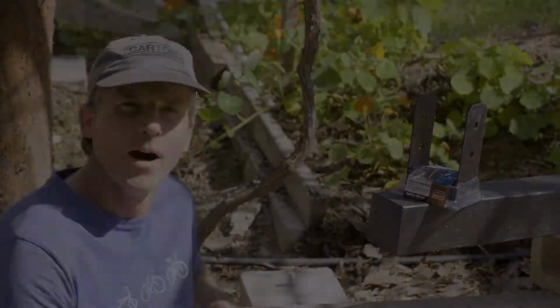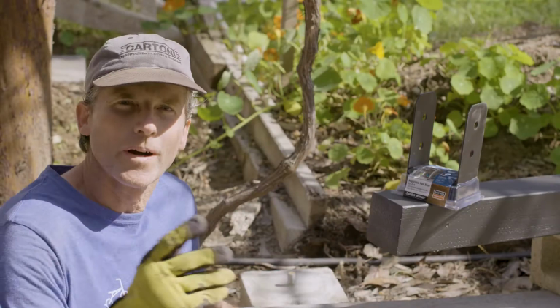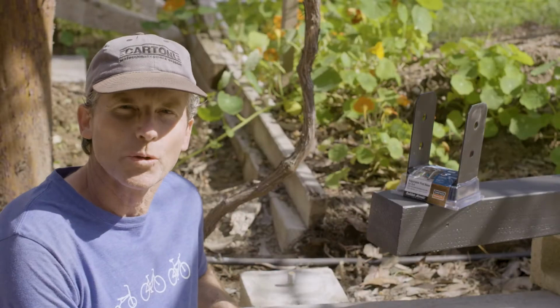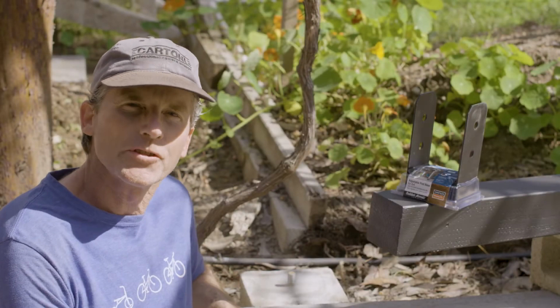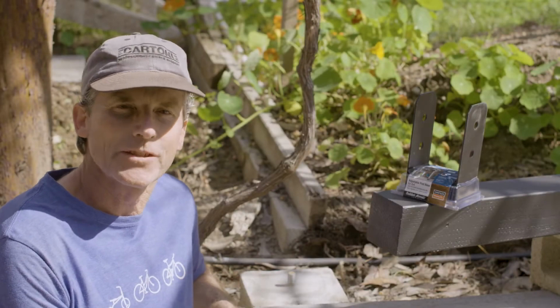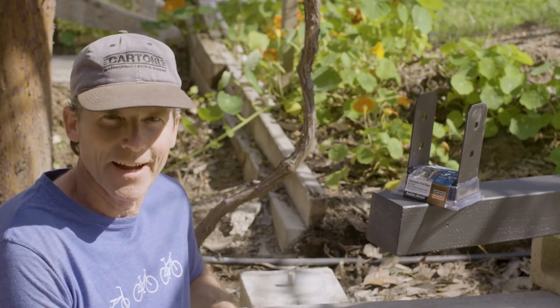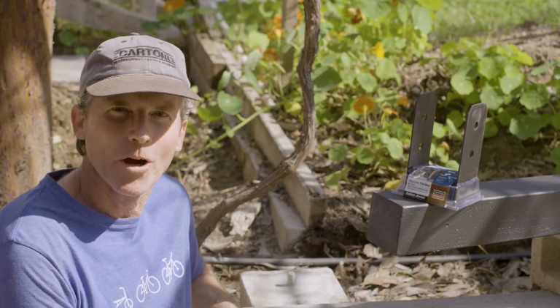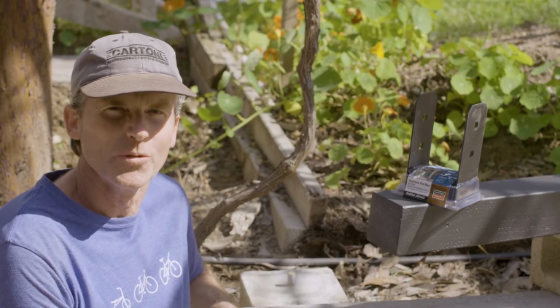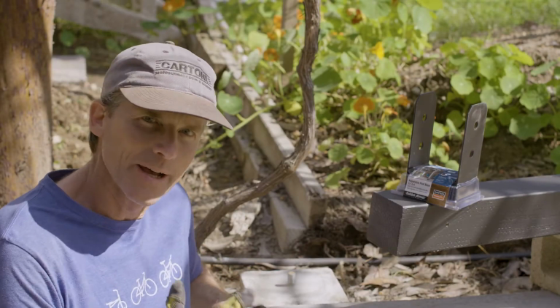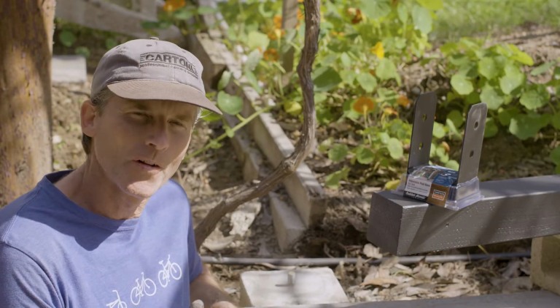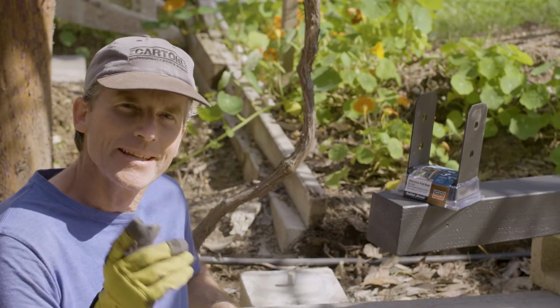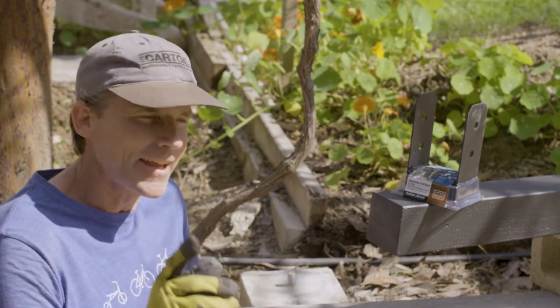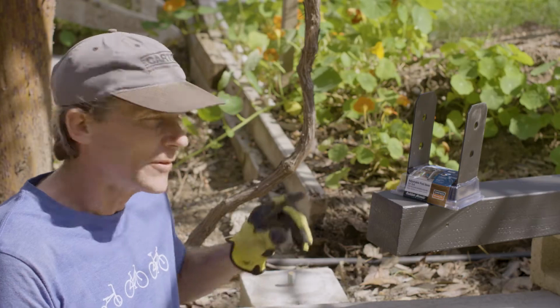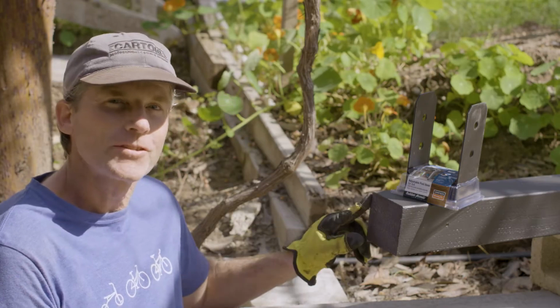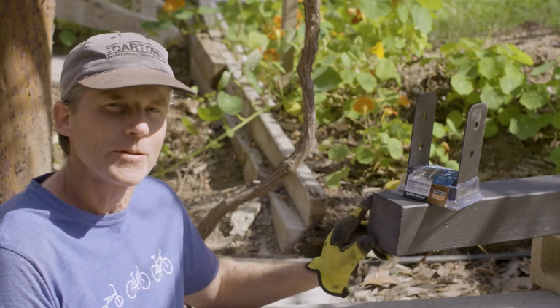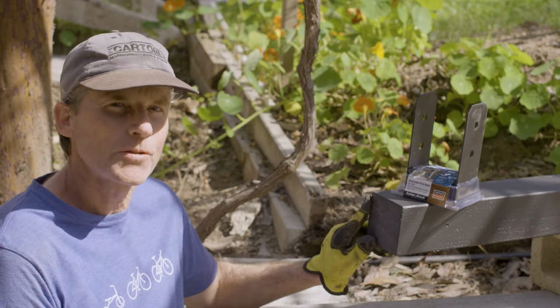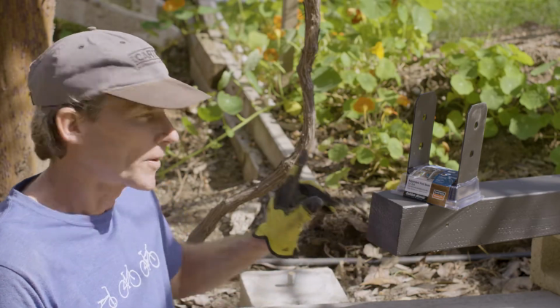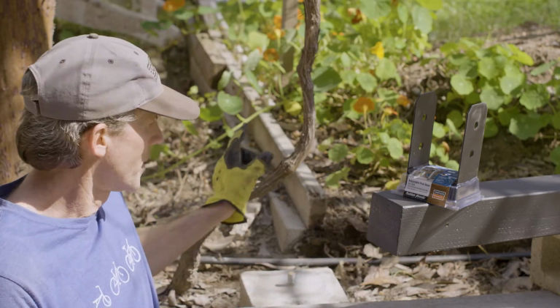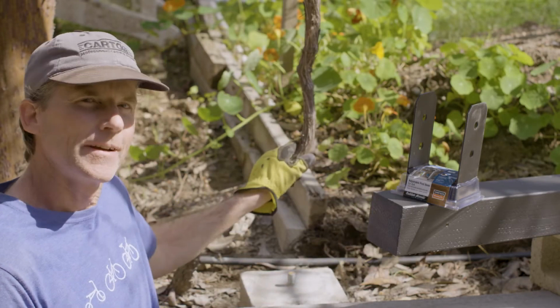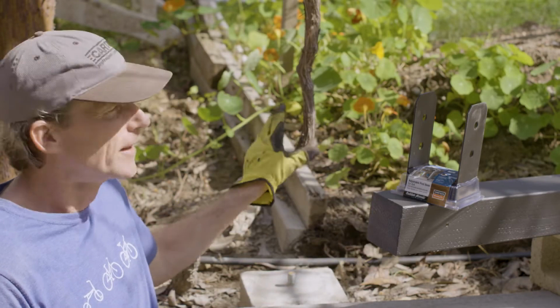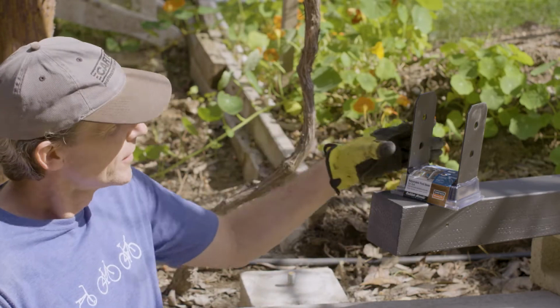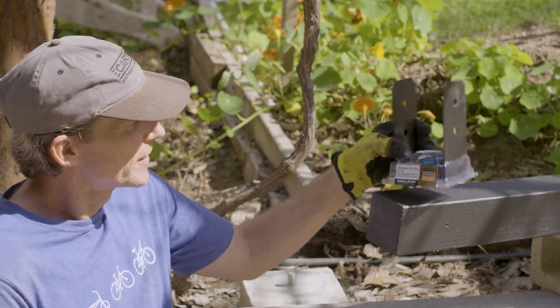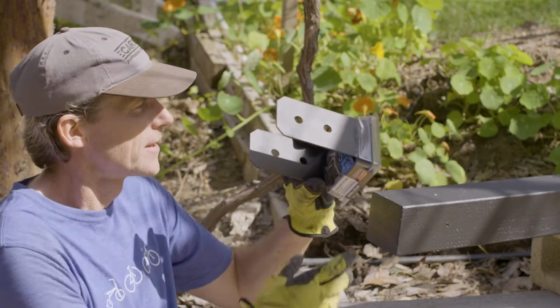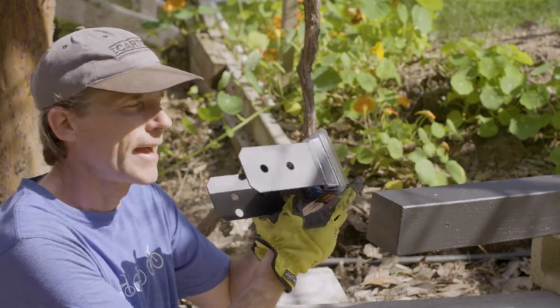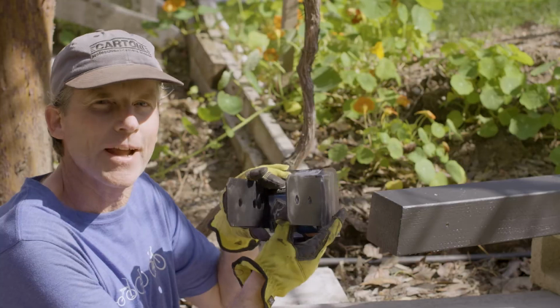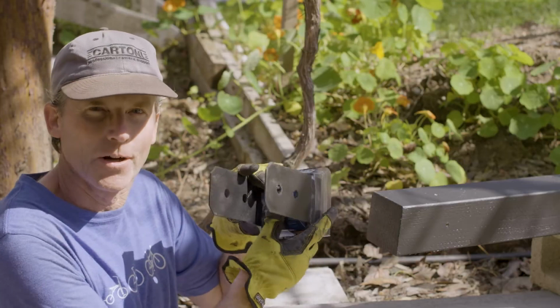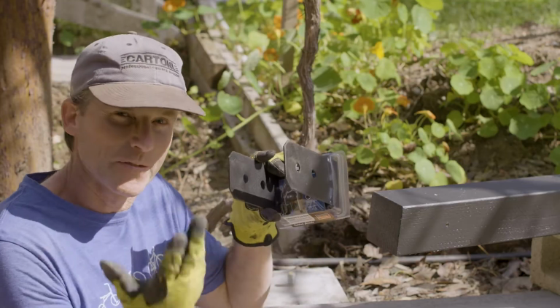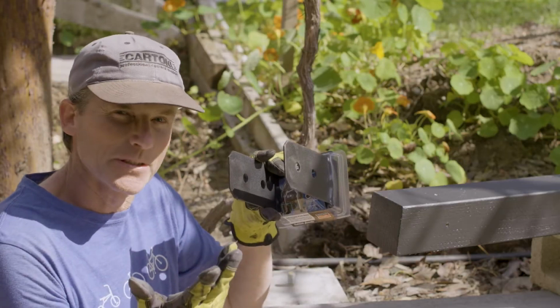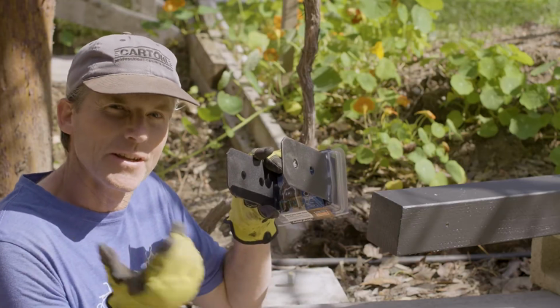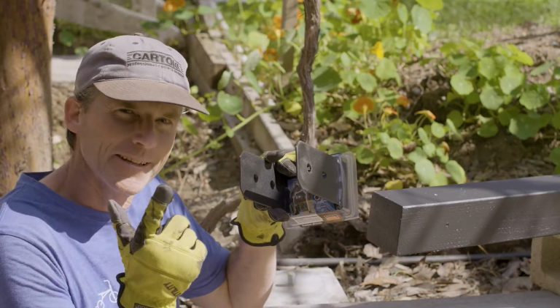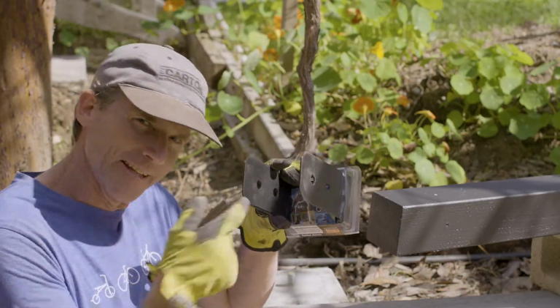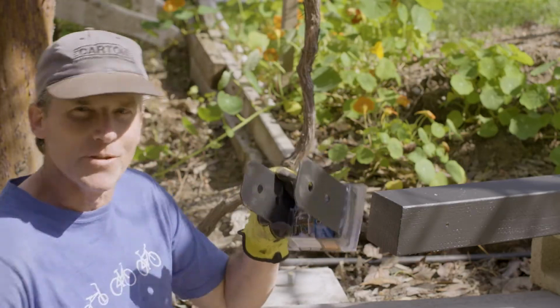Welcome to BrewBuilds, your place for DIY home improvements. I'm Paul. Today I'll be reinstalling the post for our grape arbor using this outdoor accent hardware from Simpson. Let's do this.